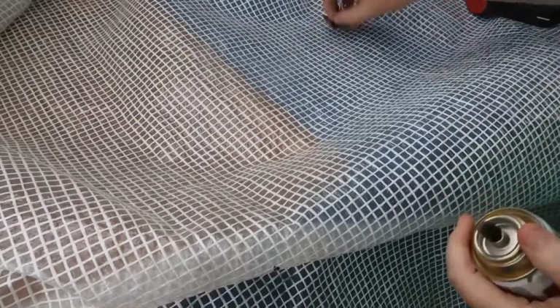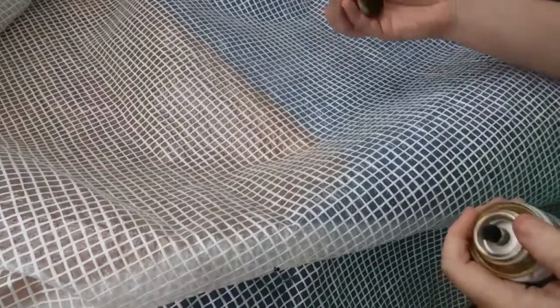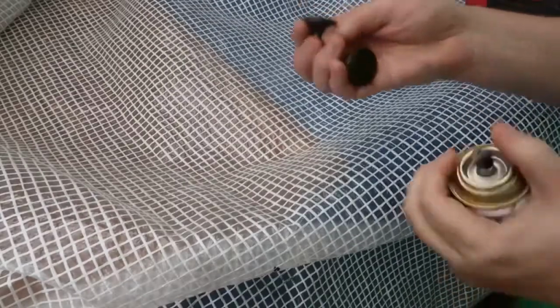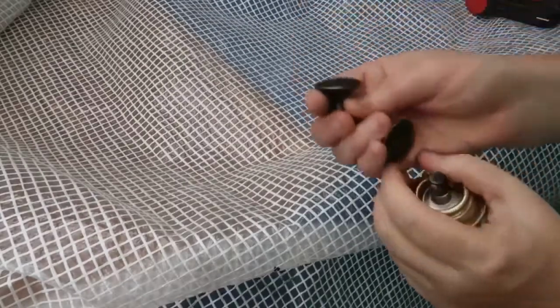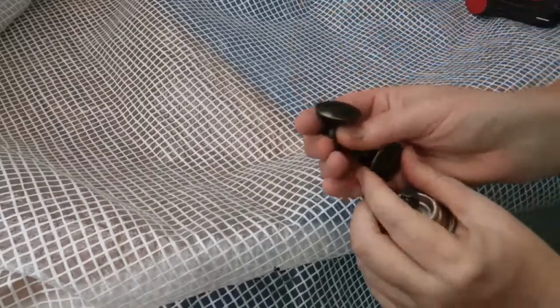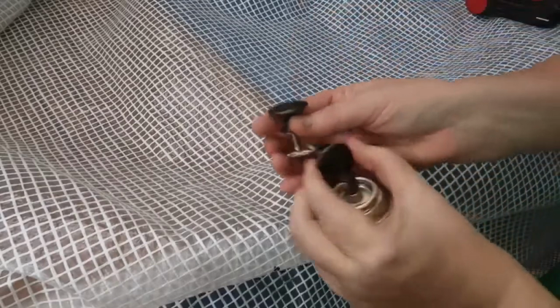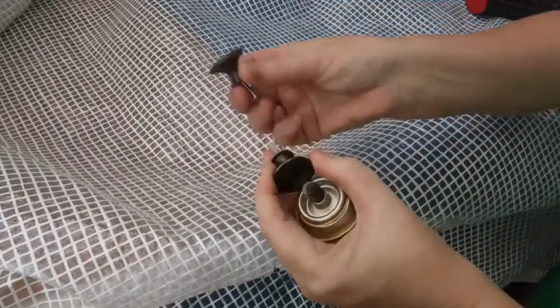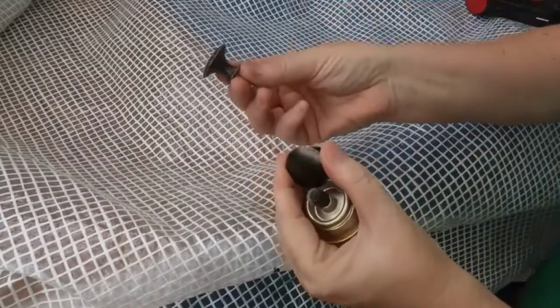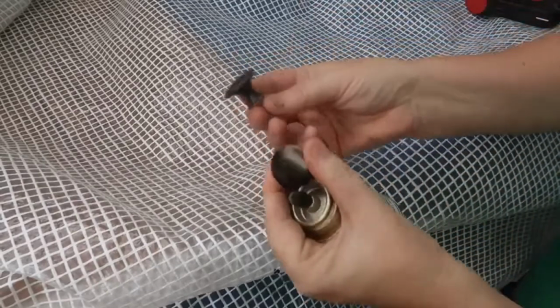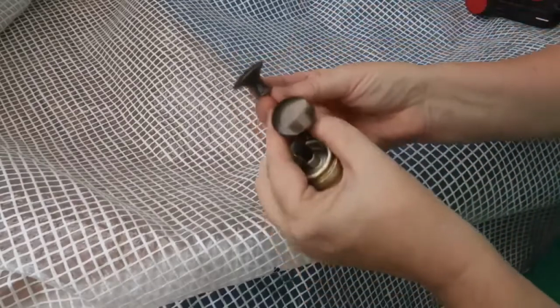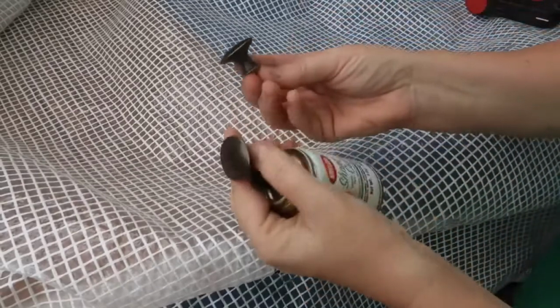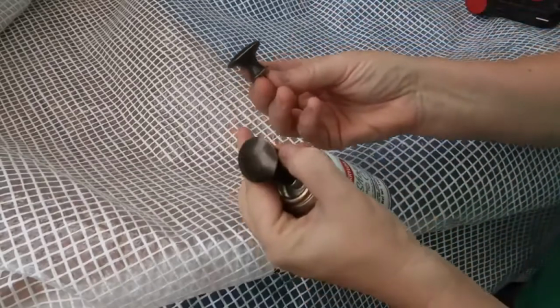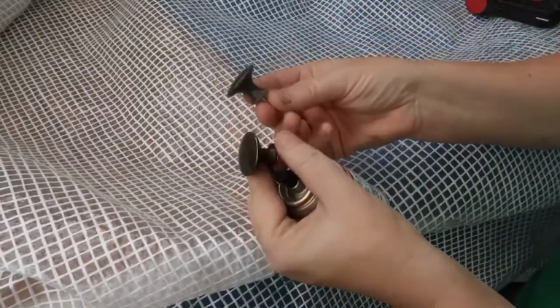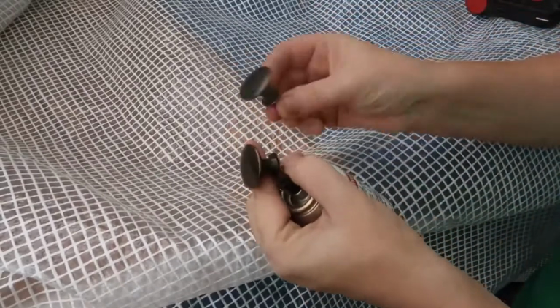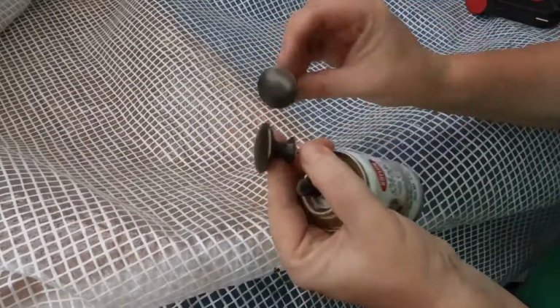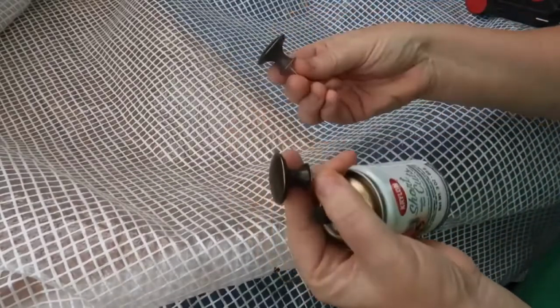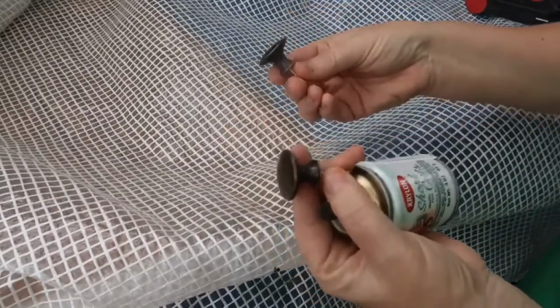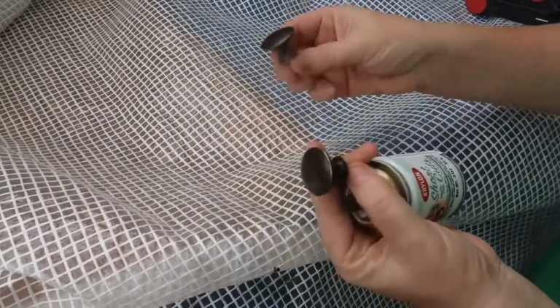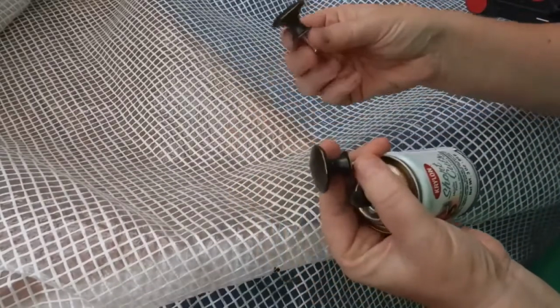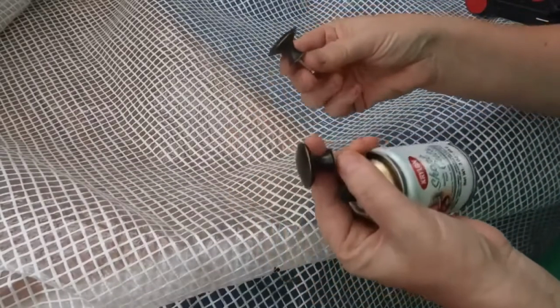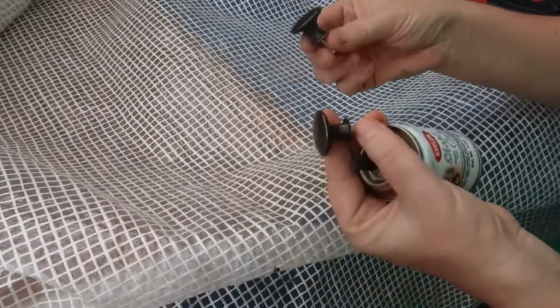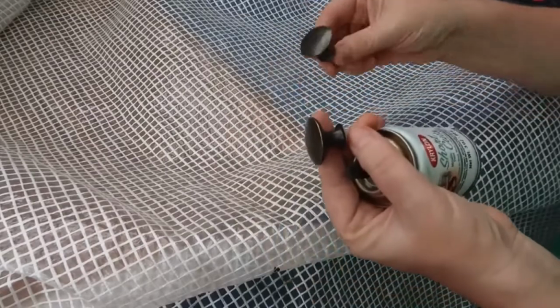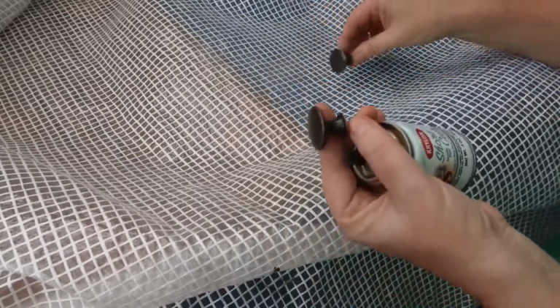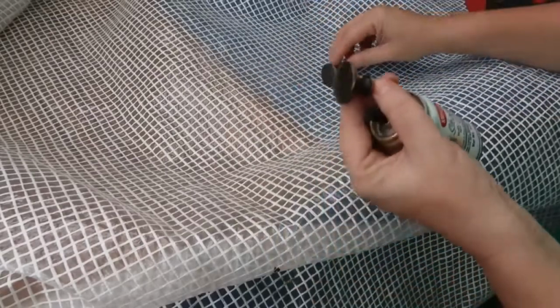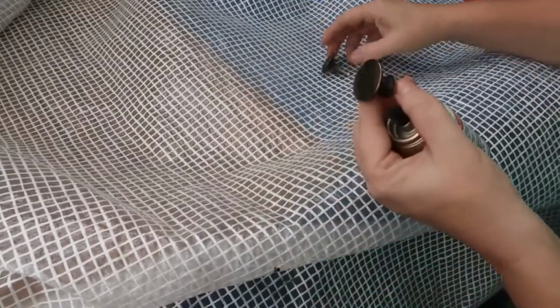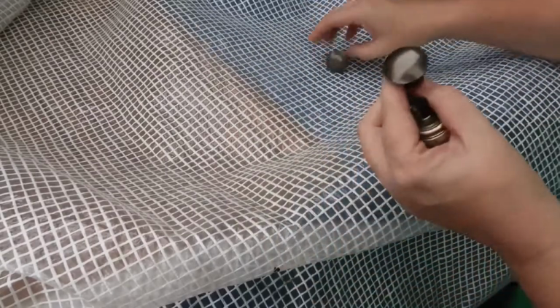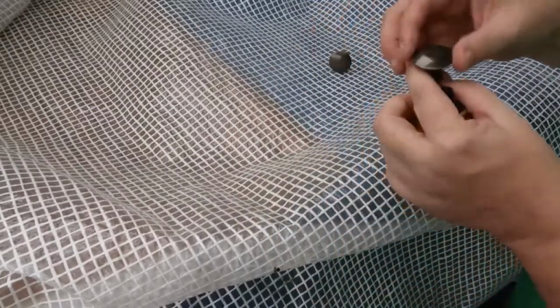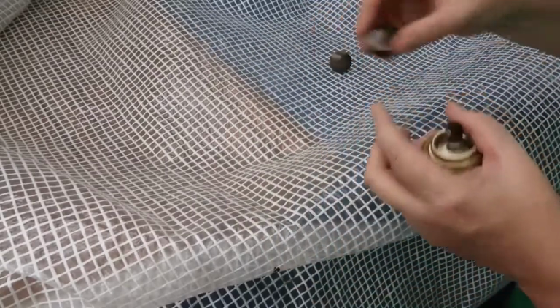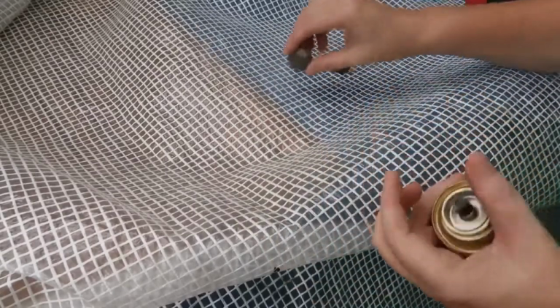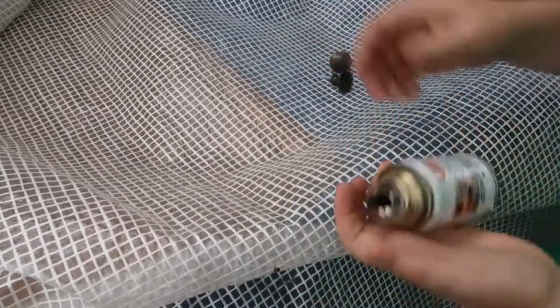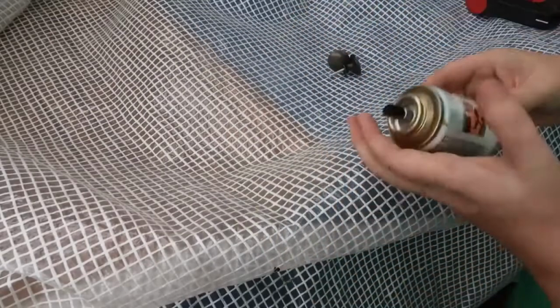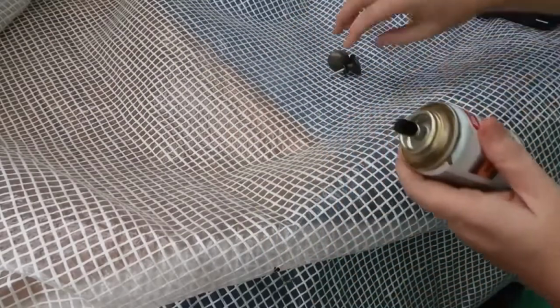So these are the drawer pulls I'm going to be using. I just buy these in bulk off eBay — mixed stuff. They come from China so you have to be prepared to wait, but I just stock up on those.